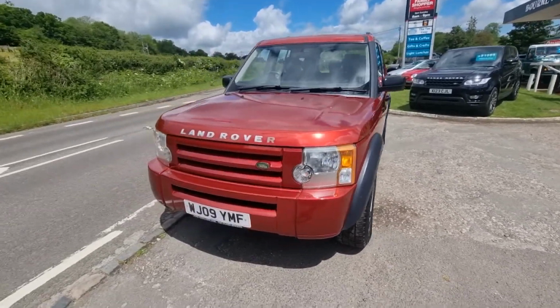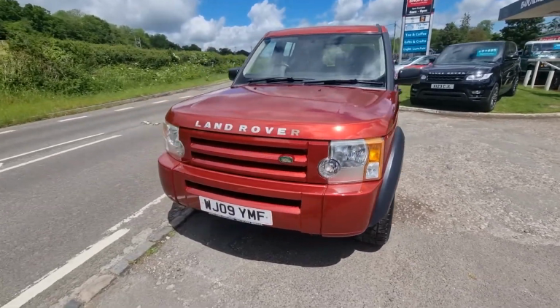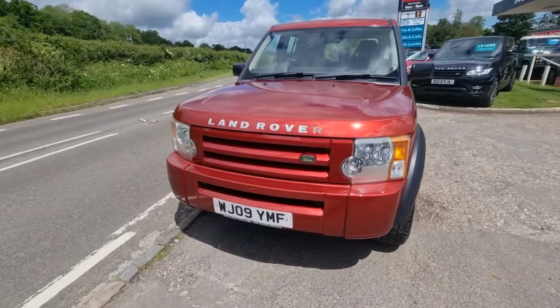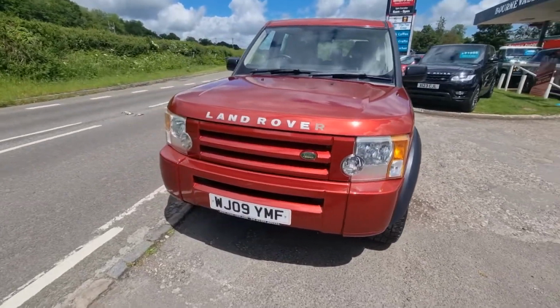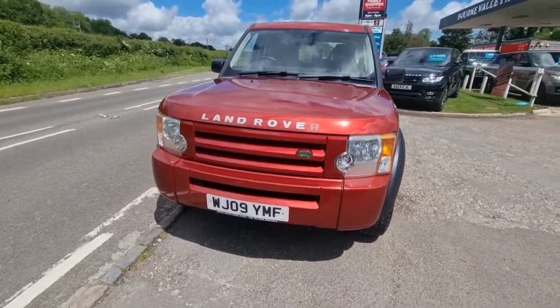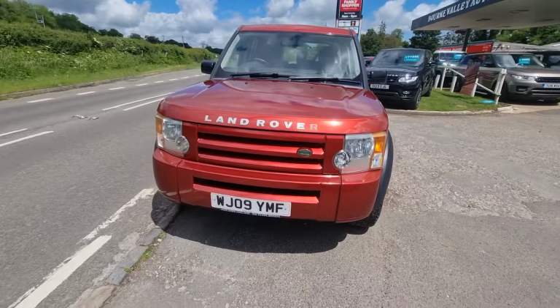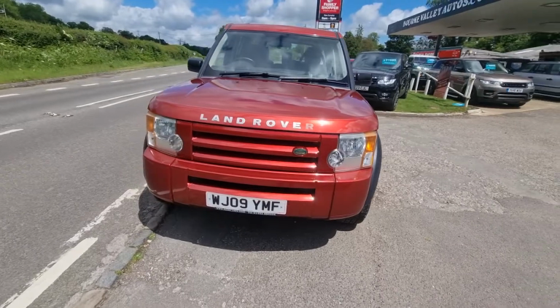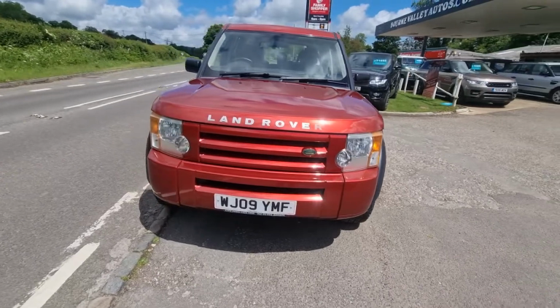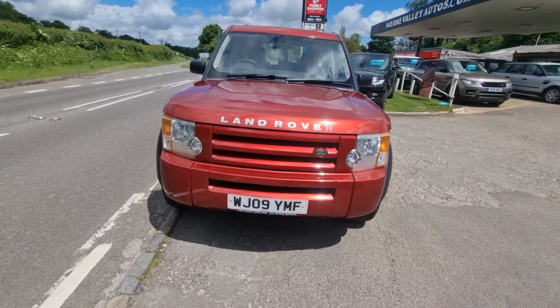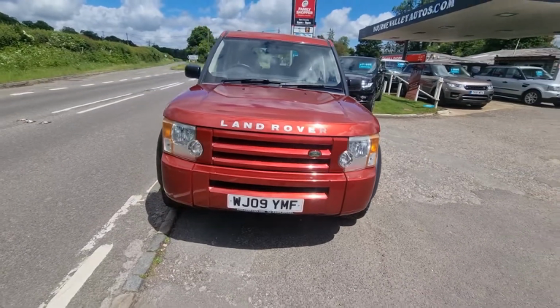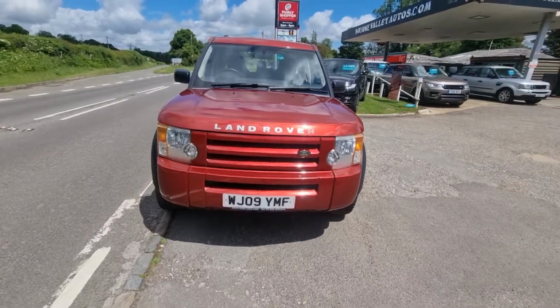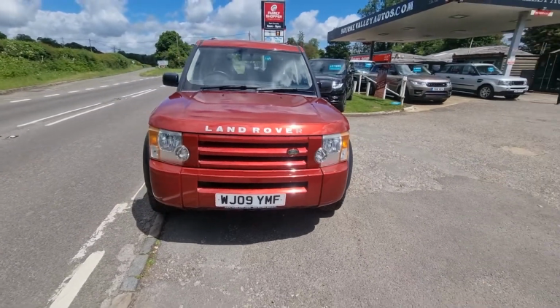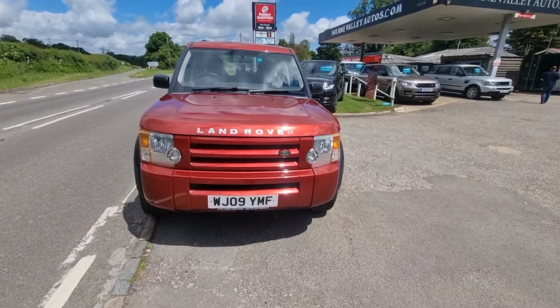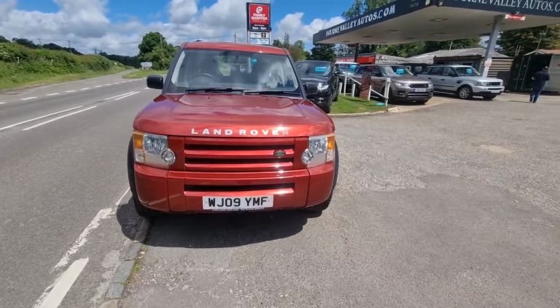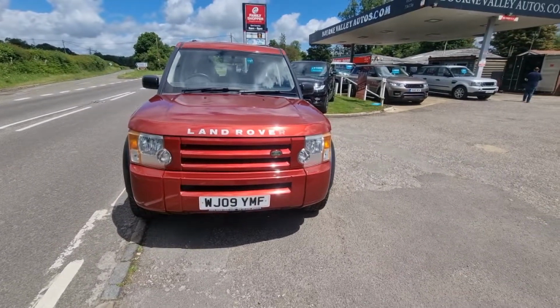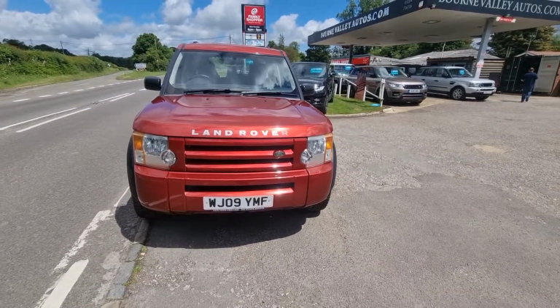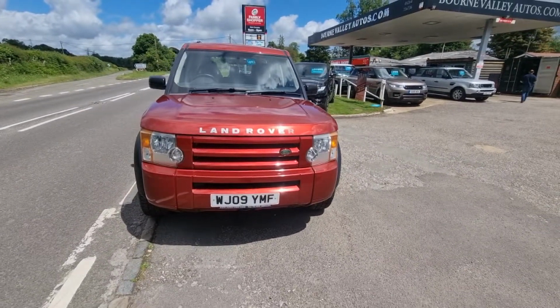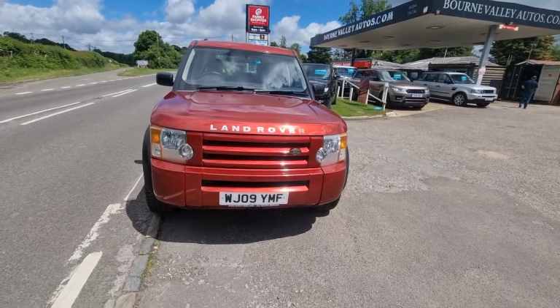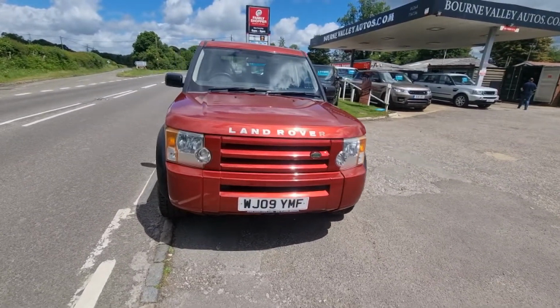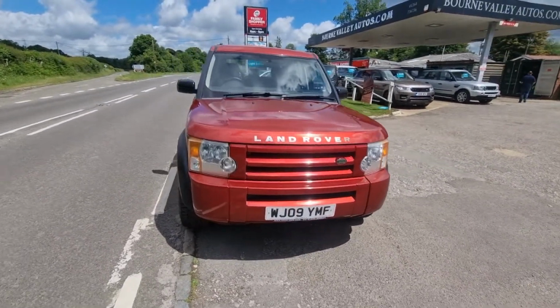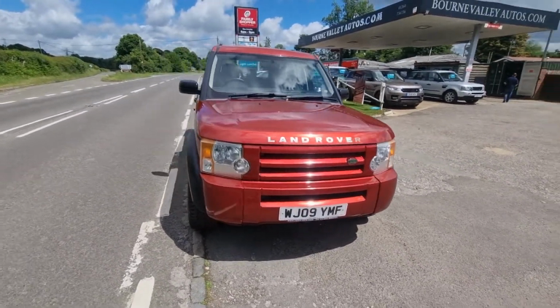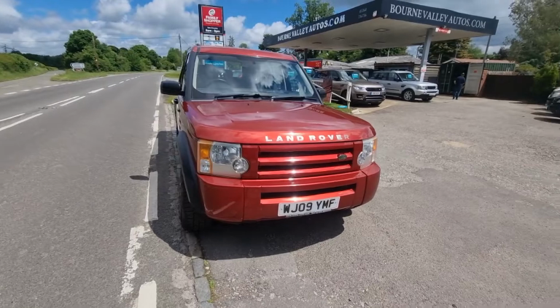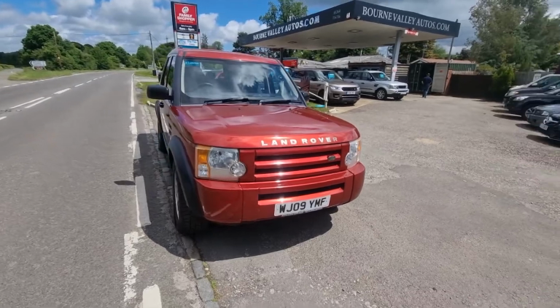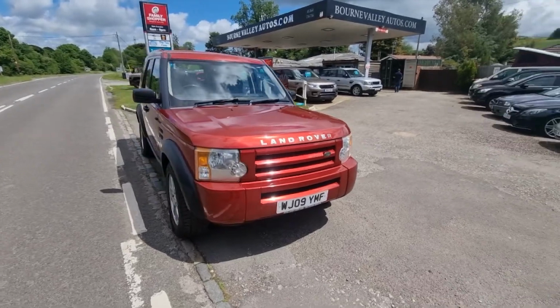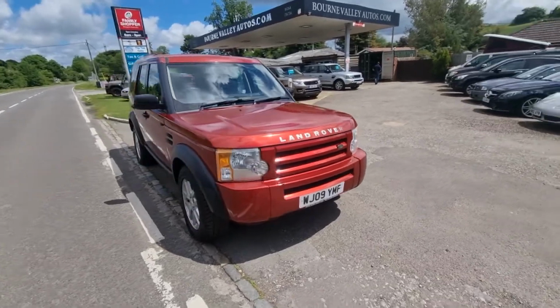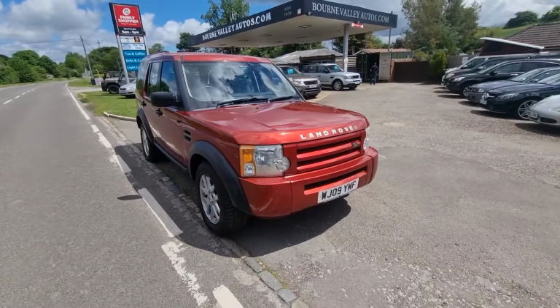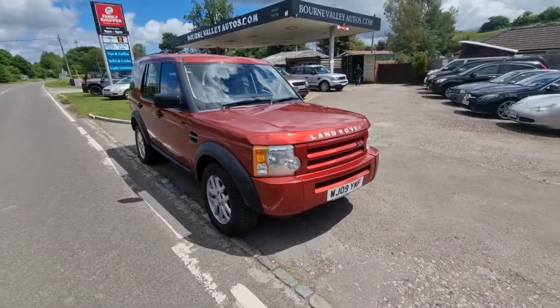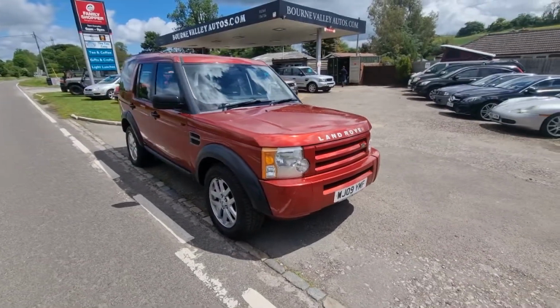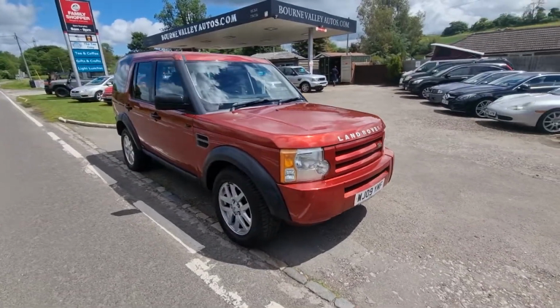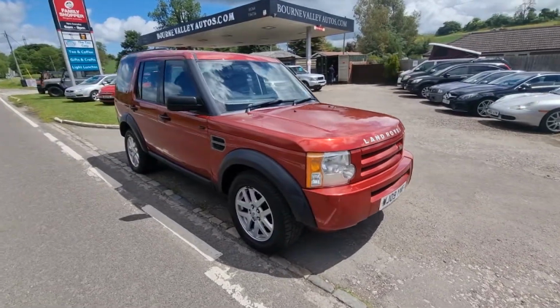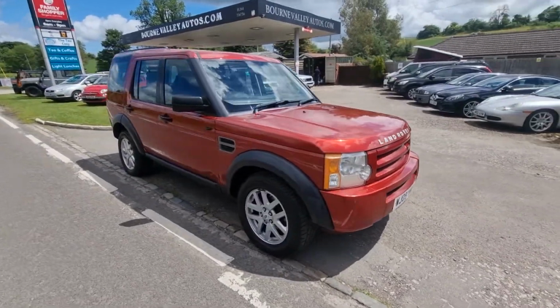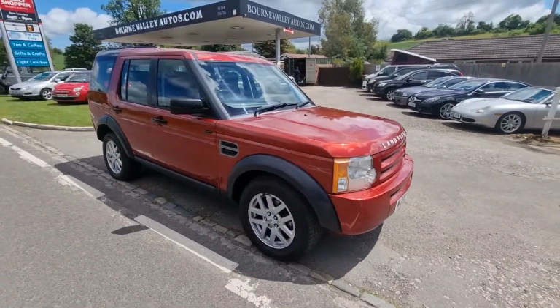09 plate, done 126,000 miles. The car would come with a brand new MOT, and it's all HPI clear — so never been in a crash or a crunch, and it's got no finance outstanding on it.